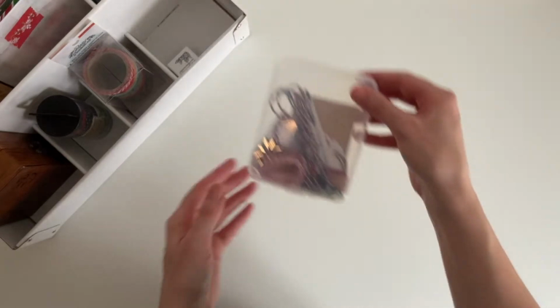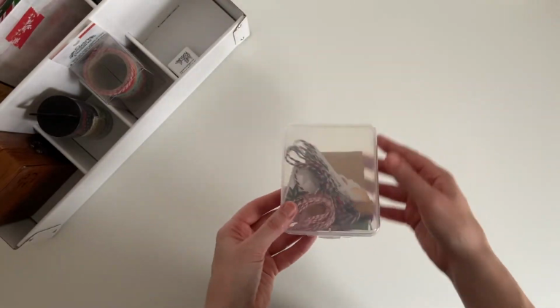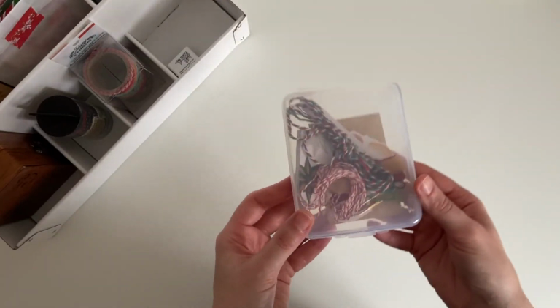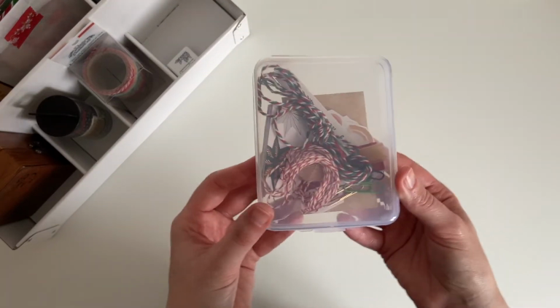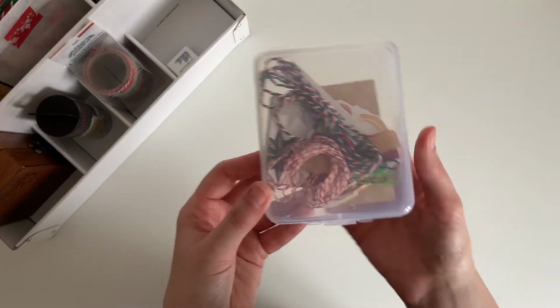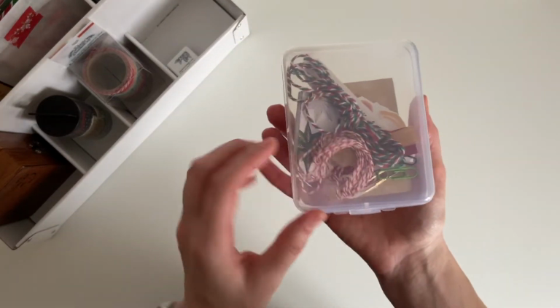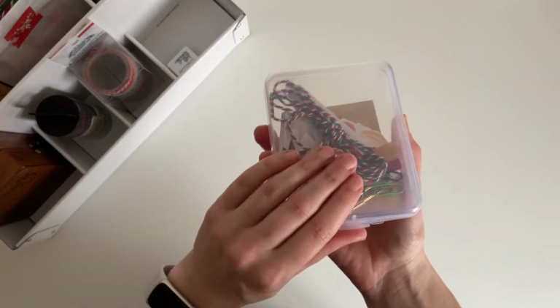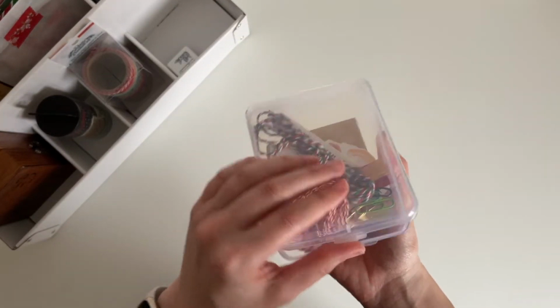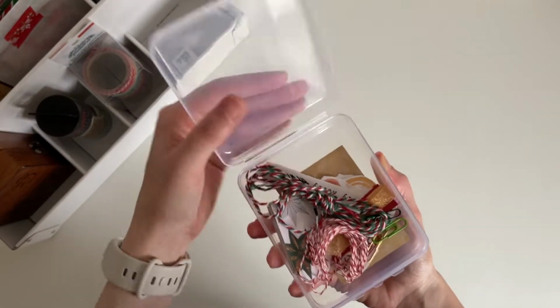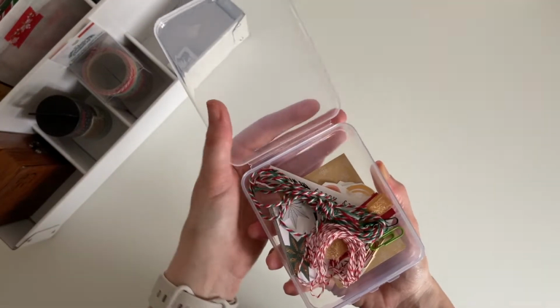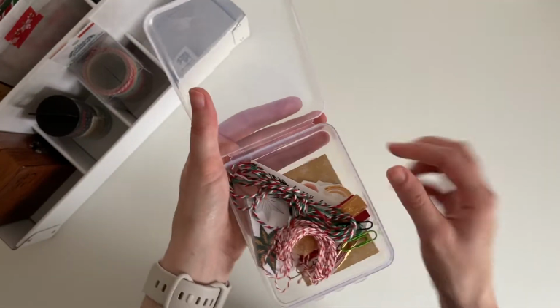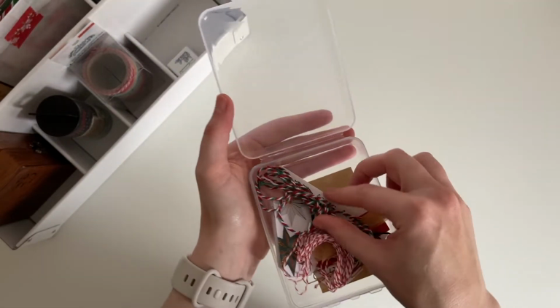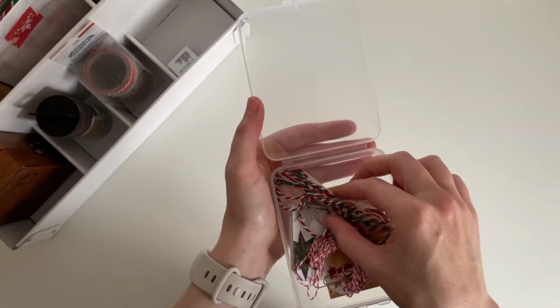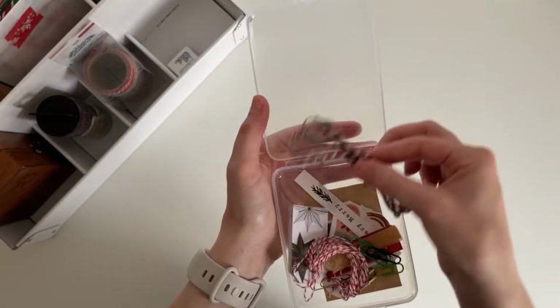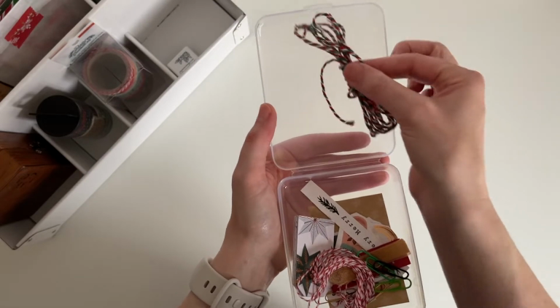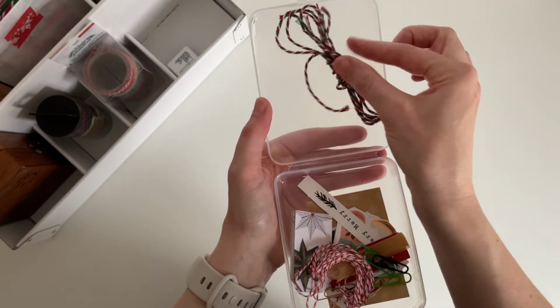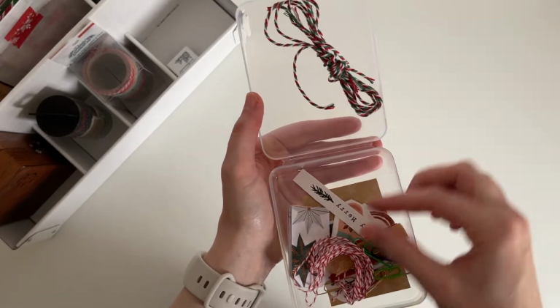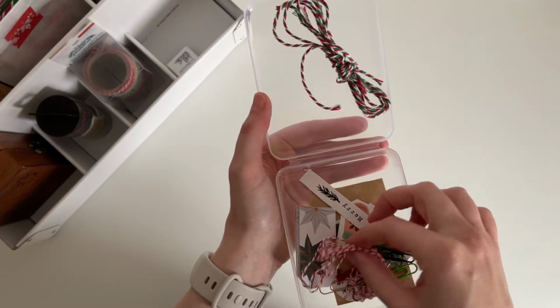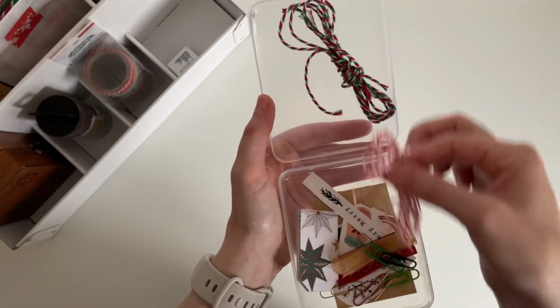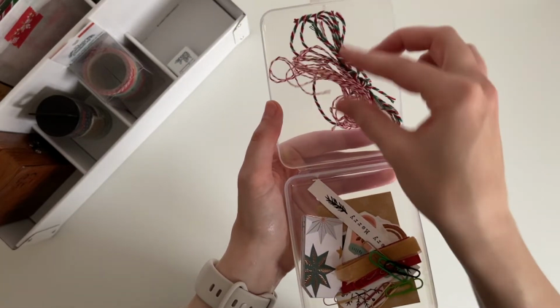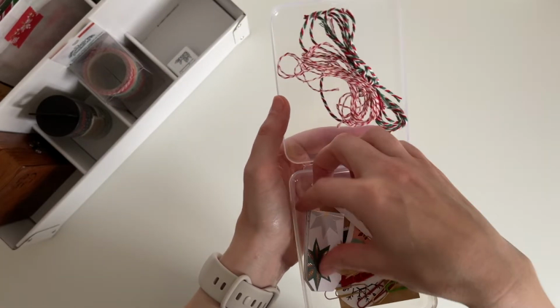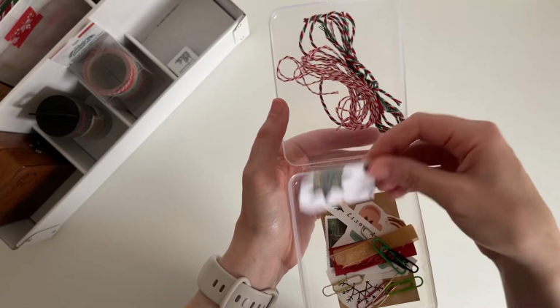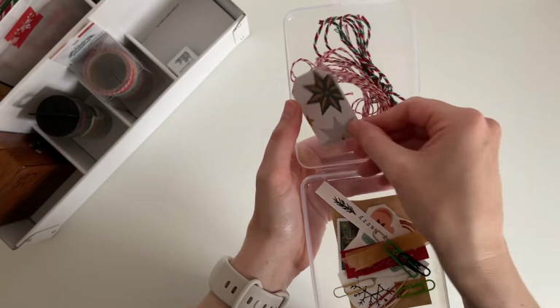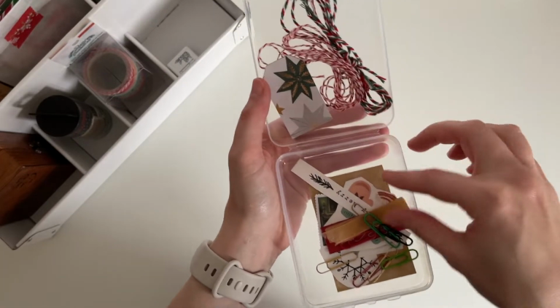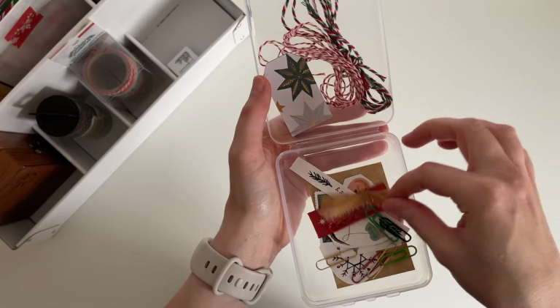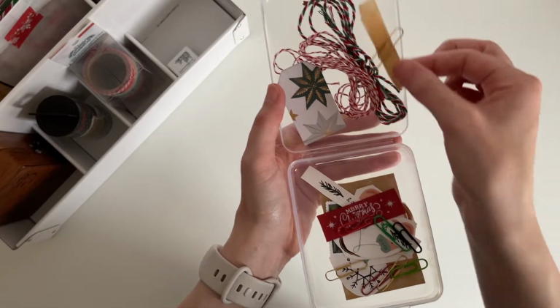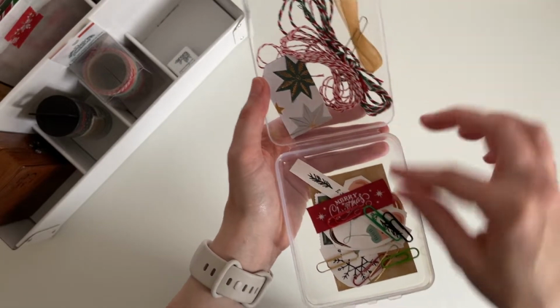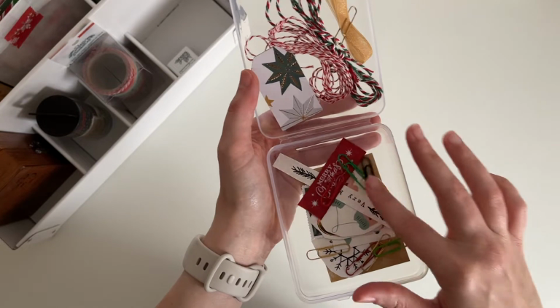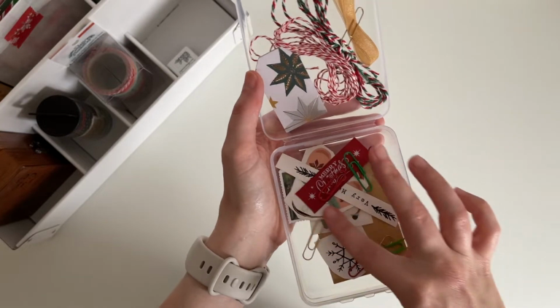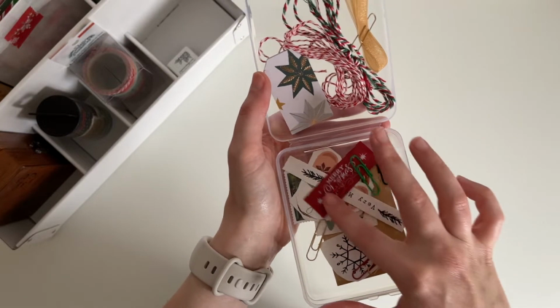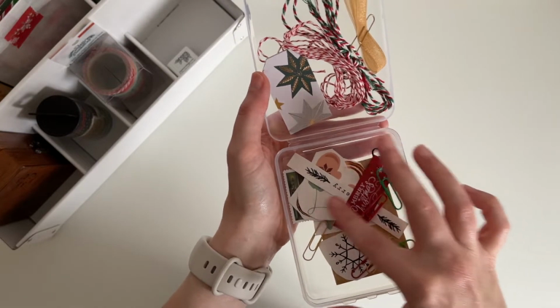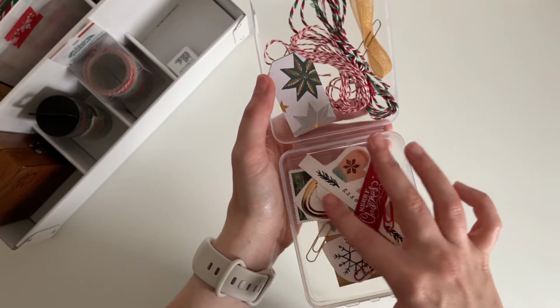This little plastic container just holds a few little bits and pieces: I have some twine, ribbon, some tags that my friend Danny made me, just a few paper clips, and some loose stickers.